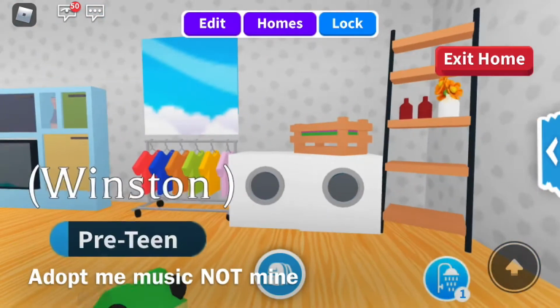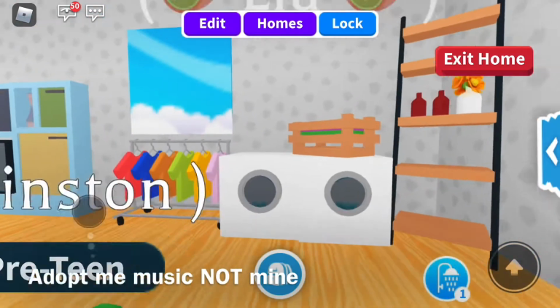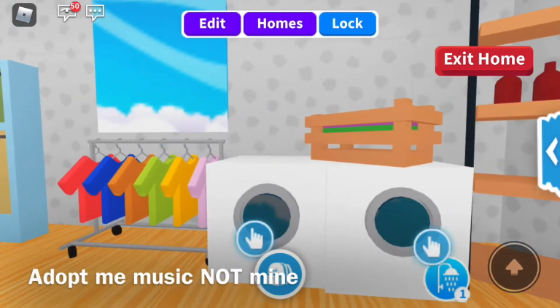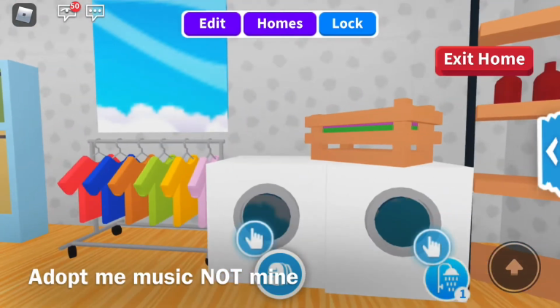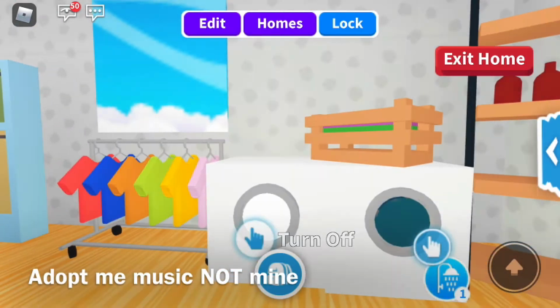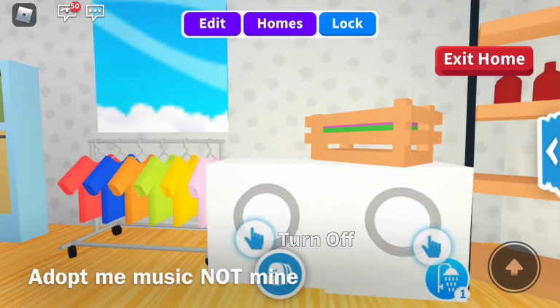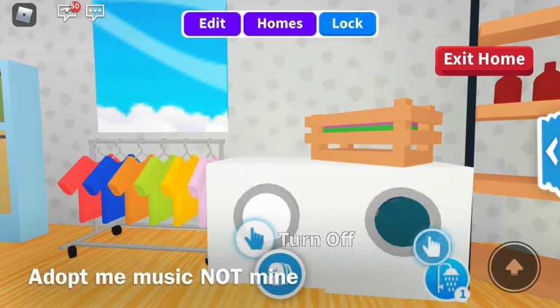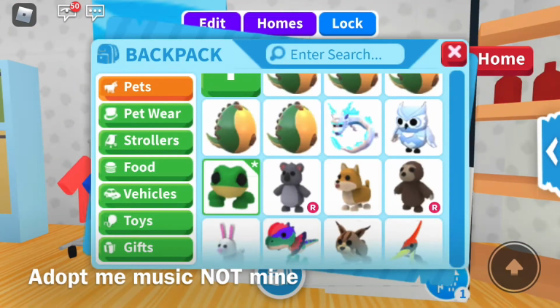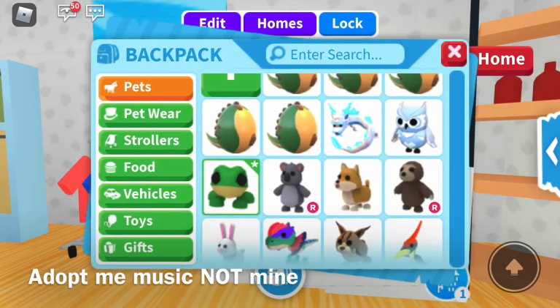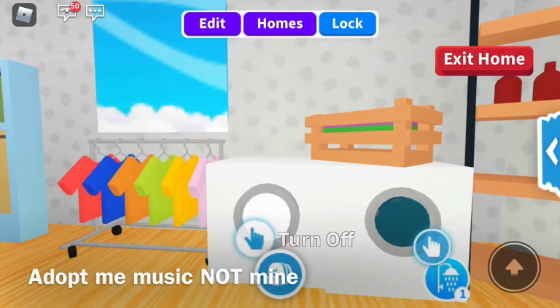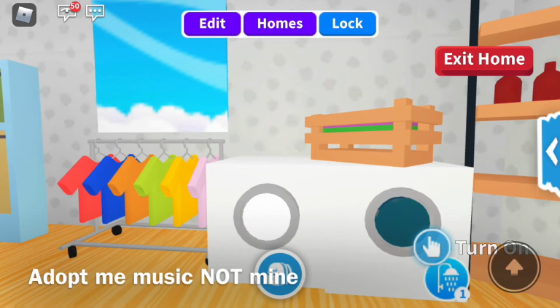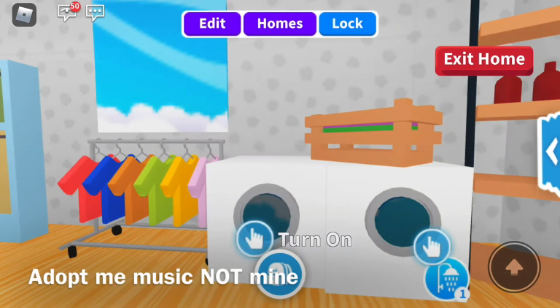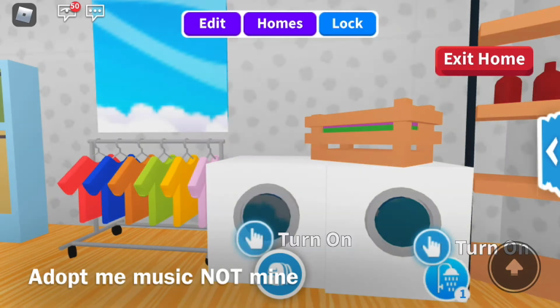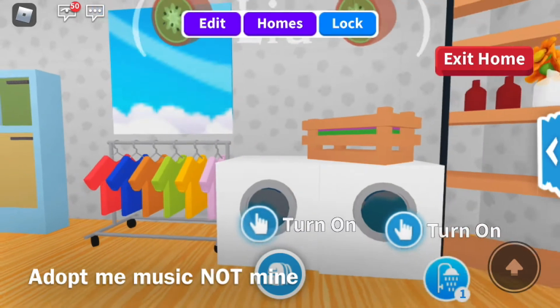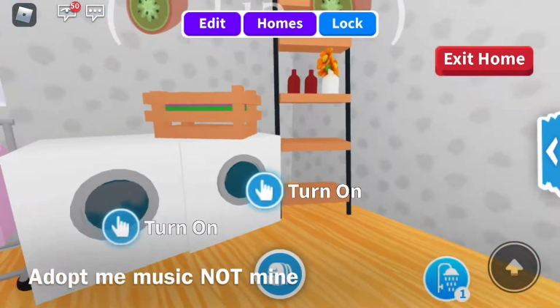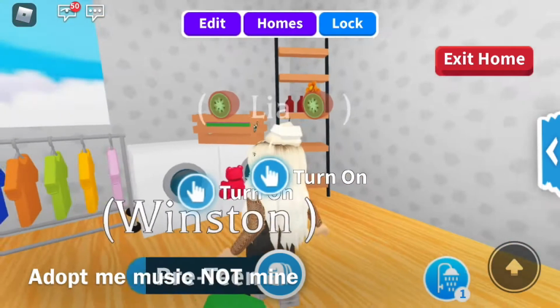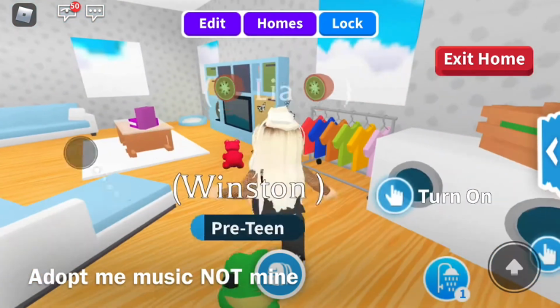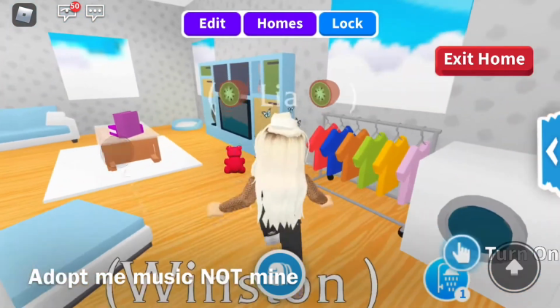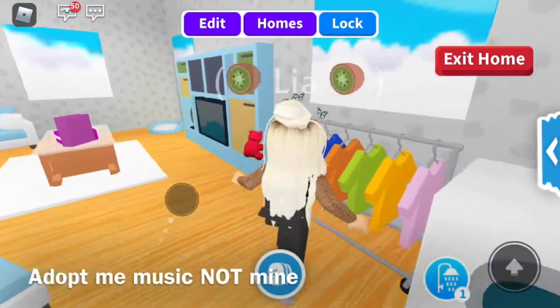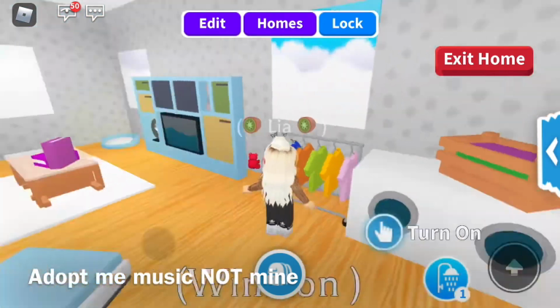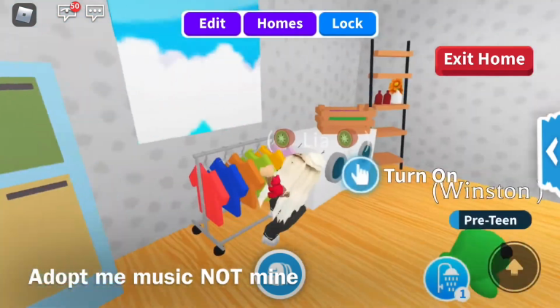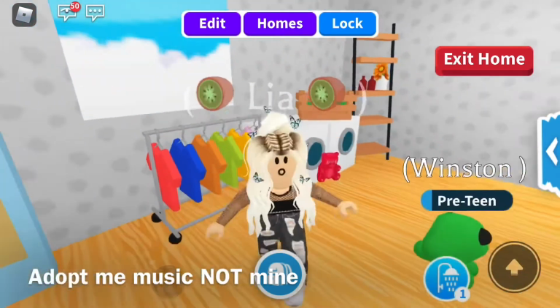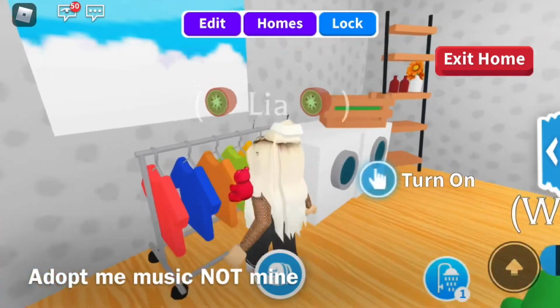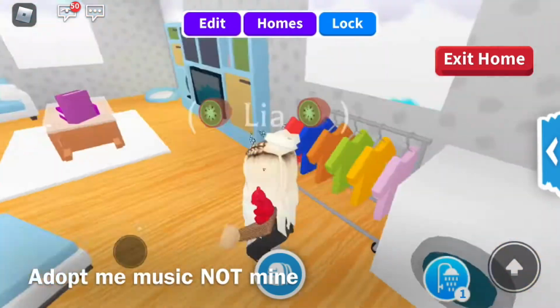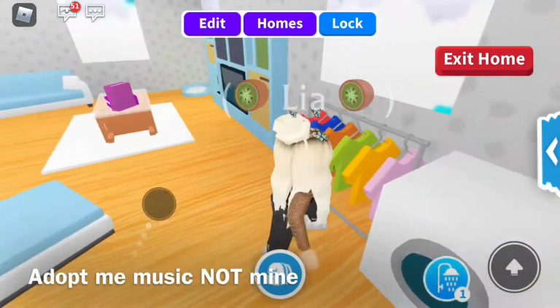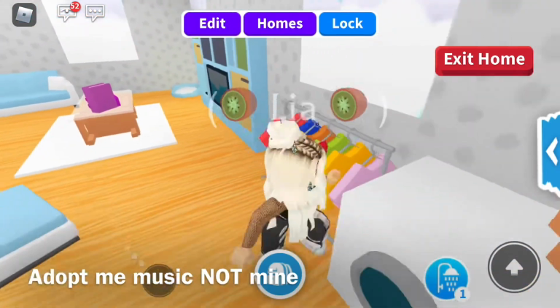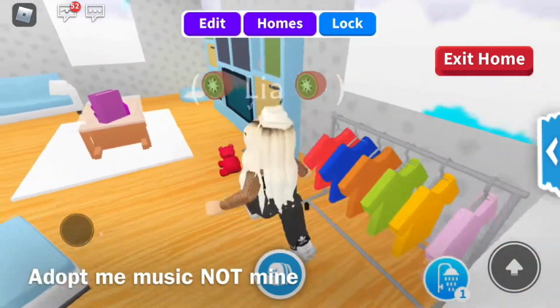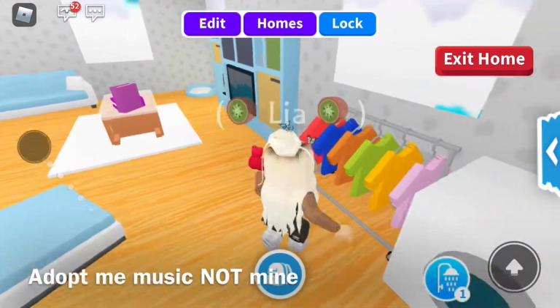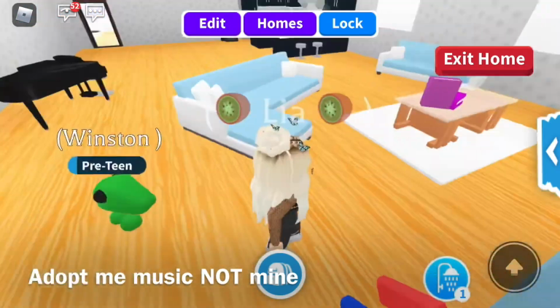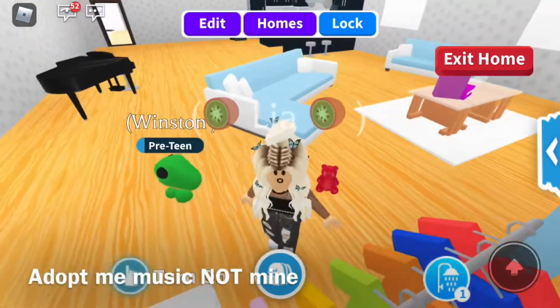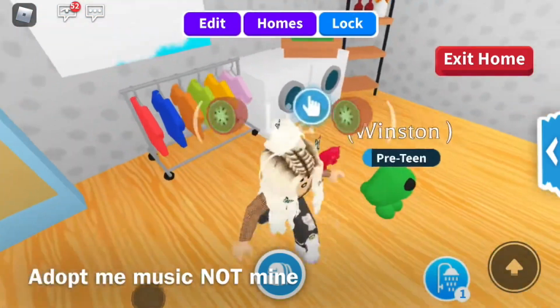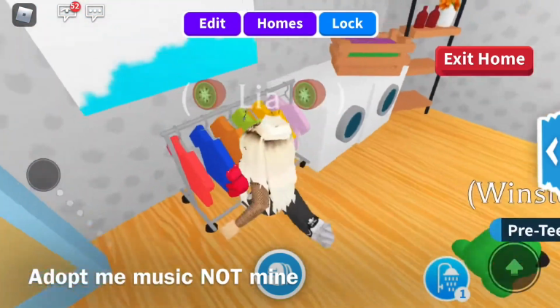We have our washers — if you guys want a tutorial on these, comment and smash the like button. And right here I have clothes.